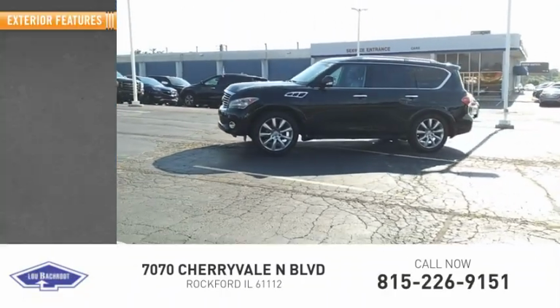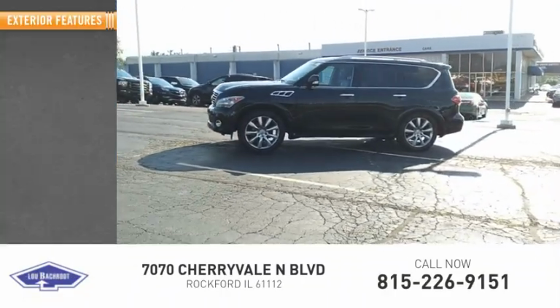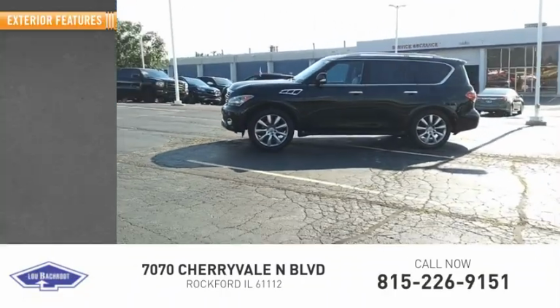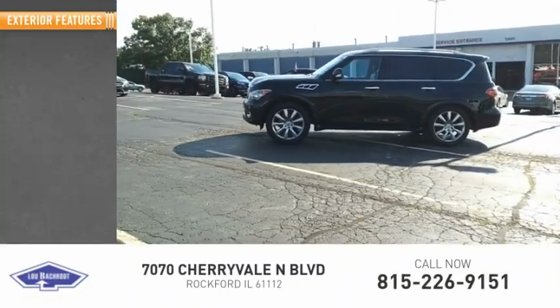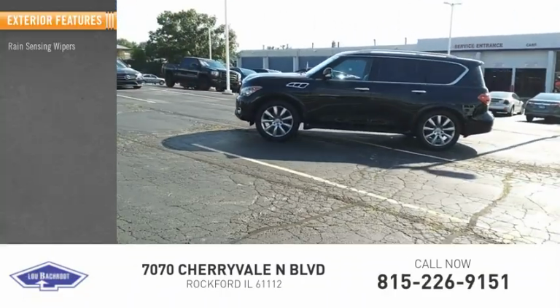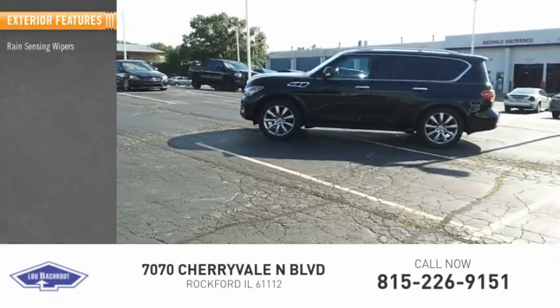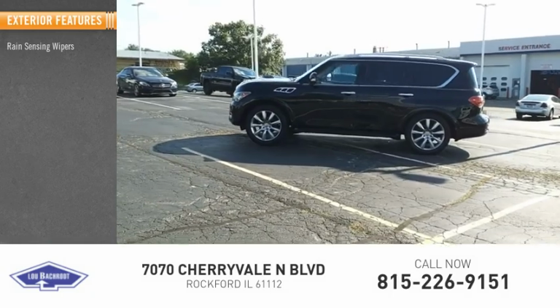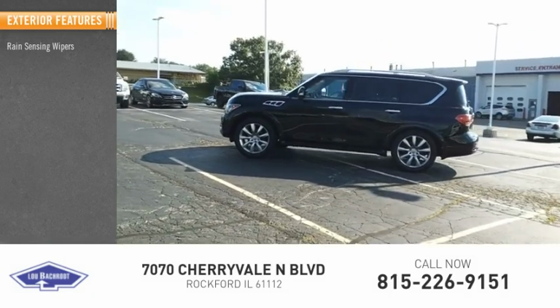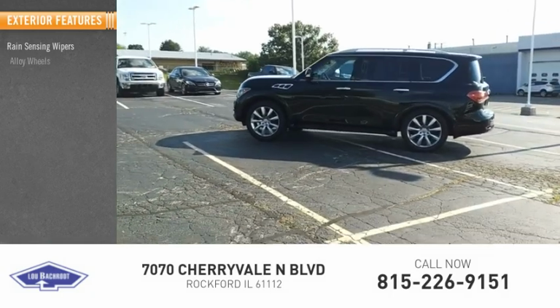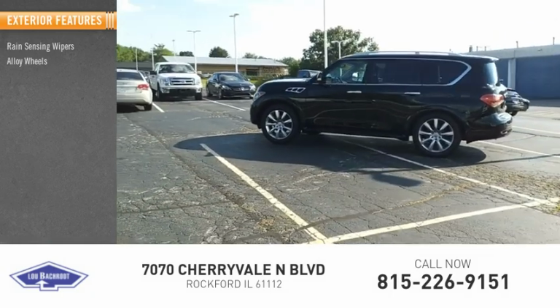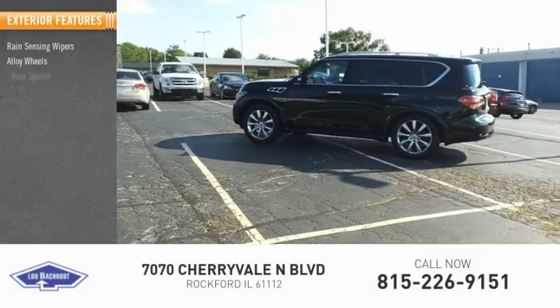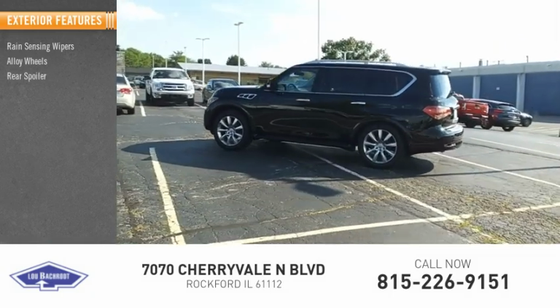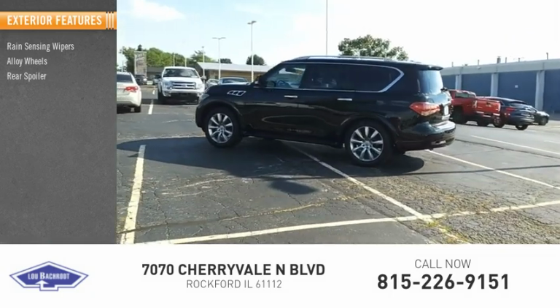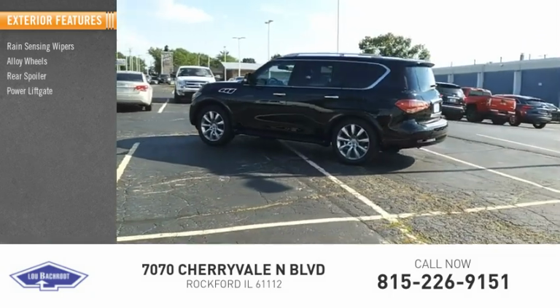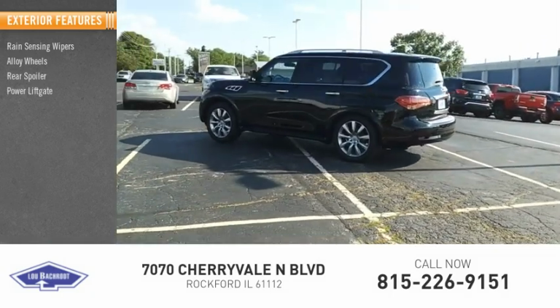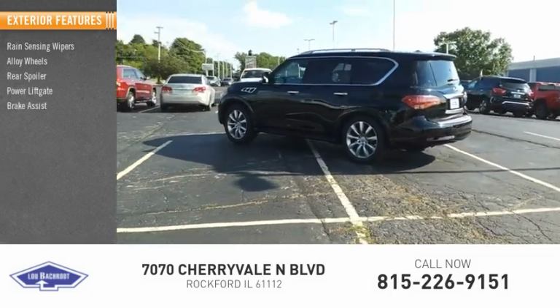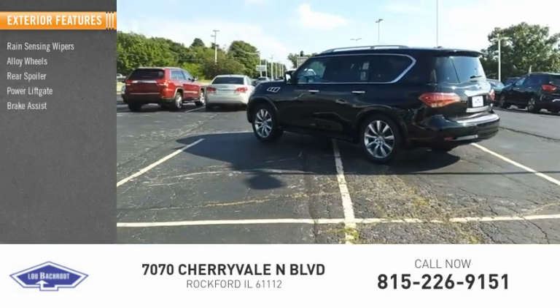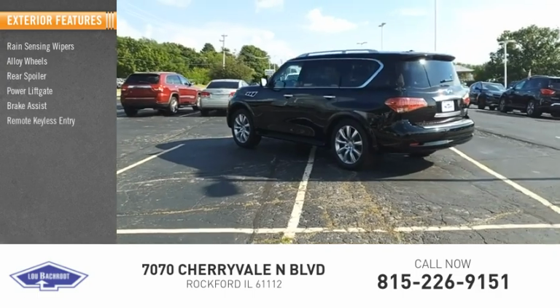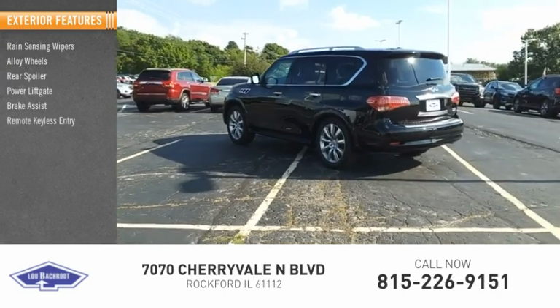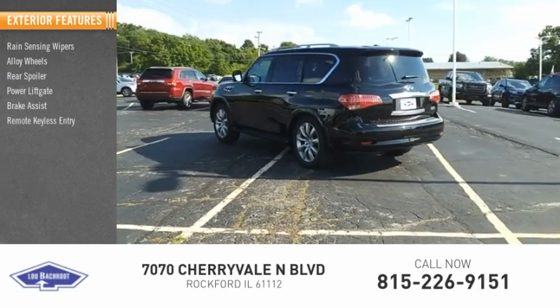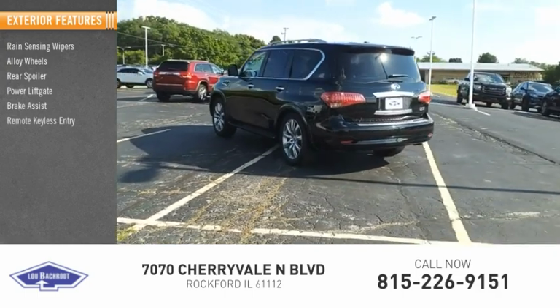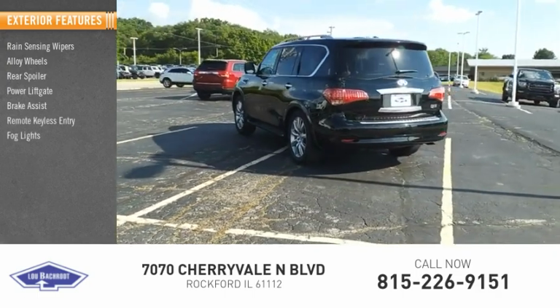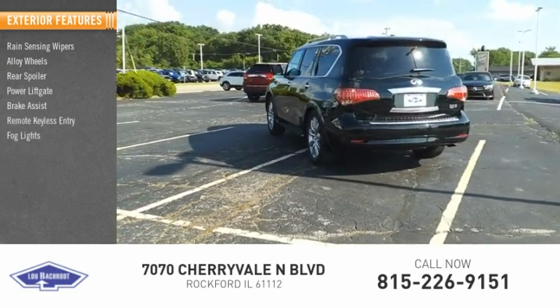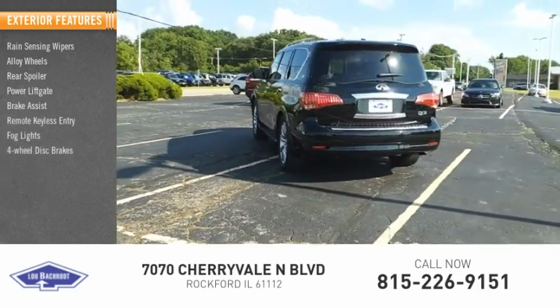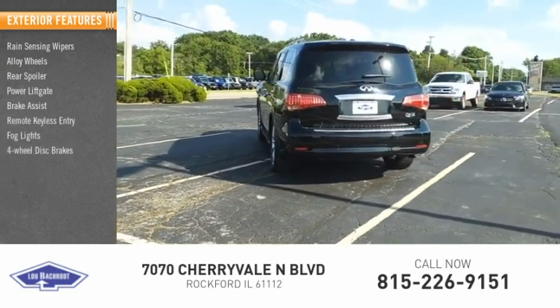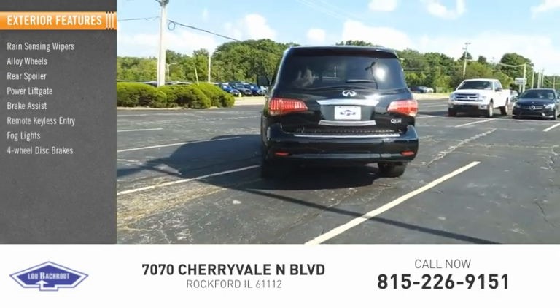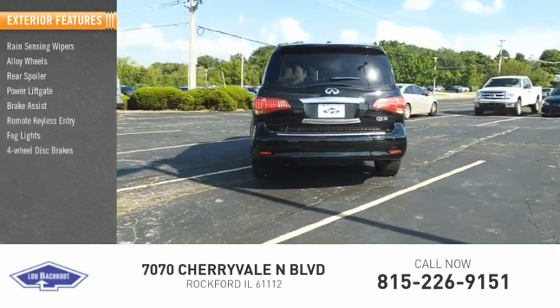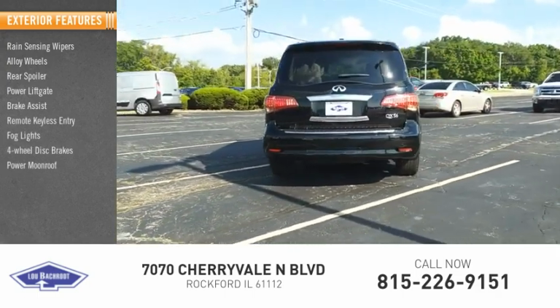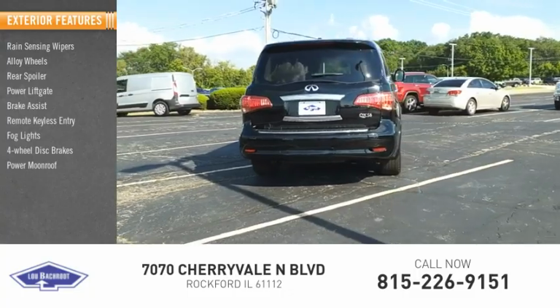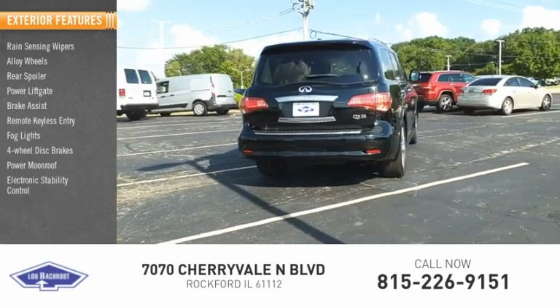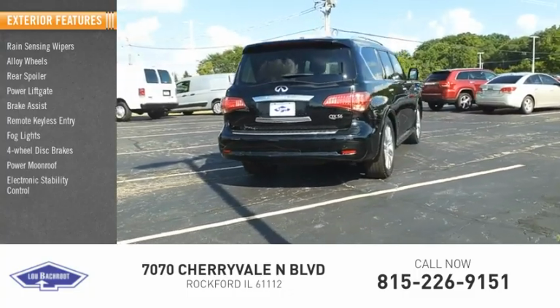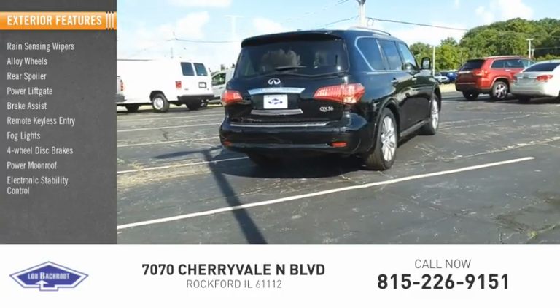Here are some of this vehicle's great options: rain-sensing wipers, alloy wheels, rear spoiler, power liftgate, brake assist, remote keyless entry, fog lights, 4-wheel disc brakes, power moonroof, and electronic stability control.